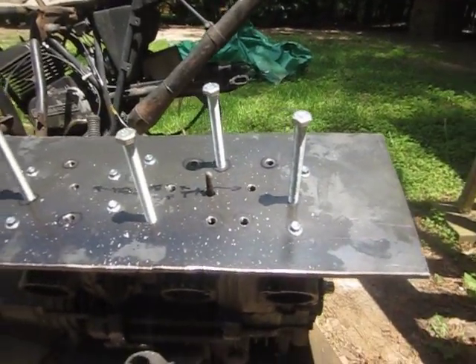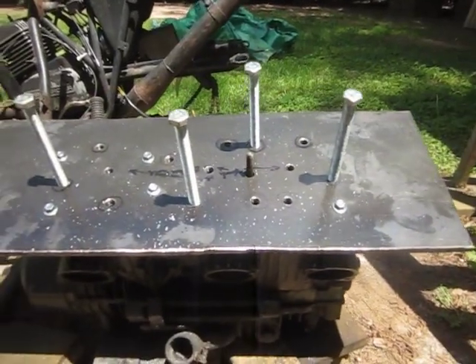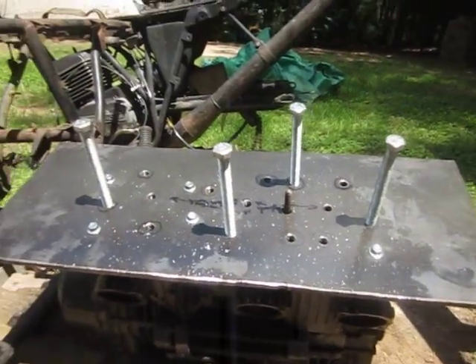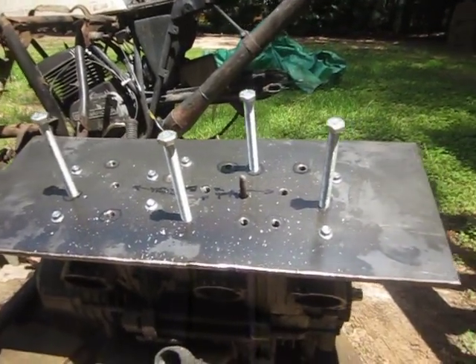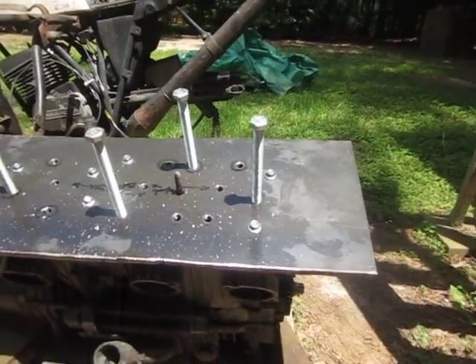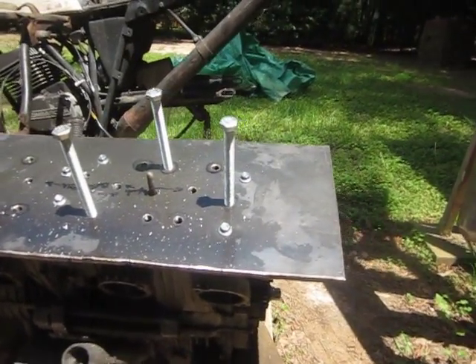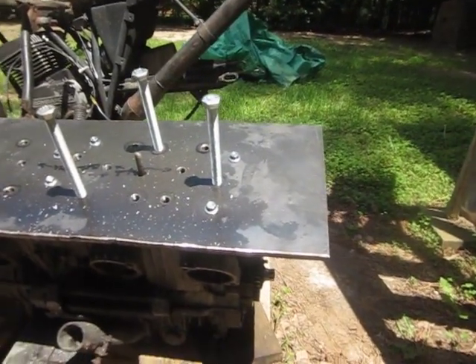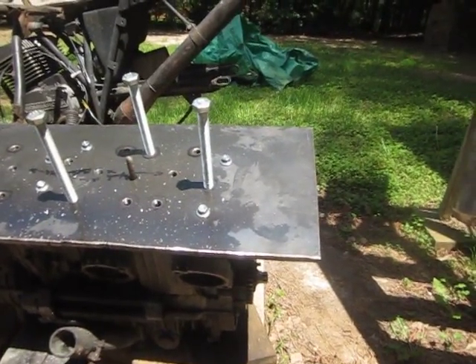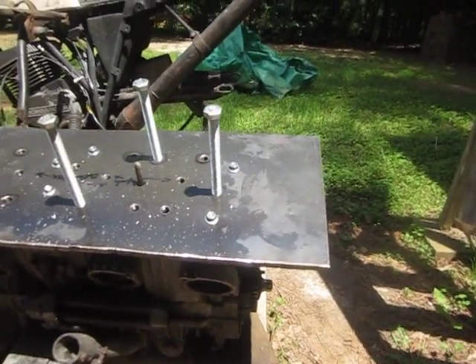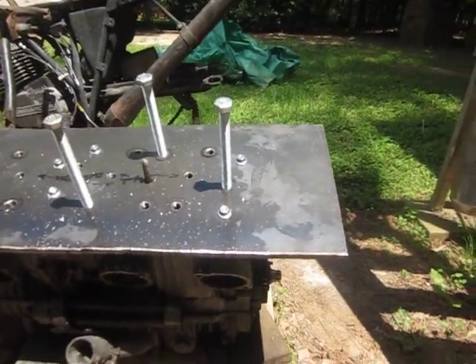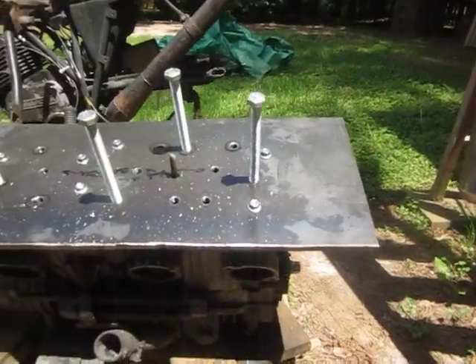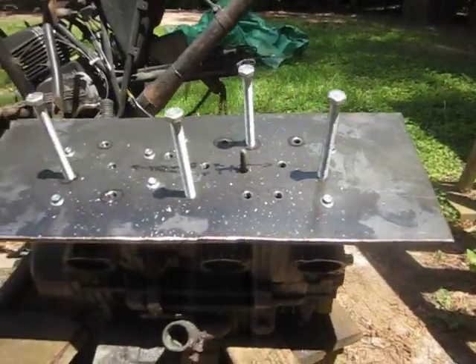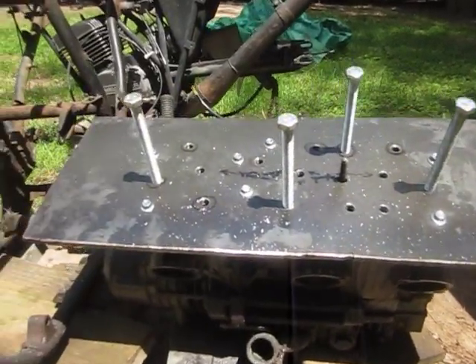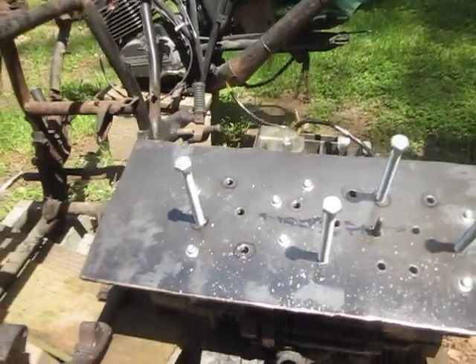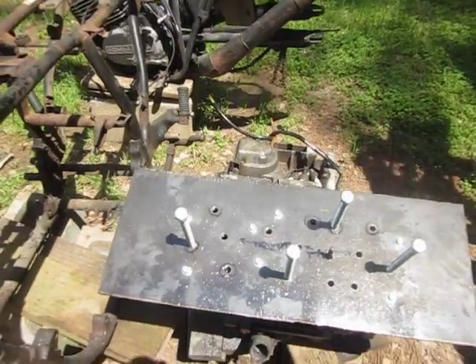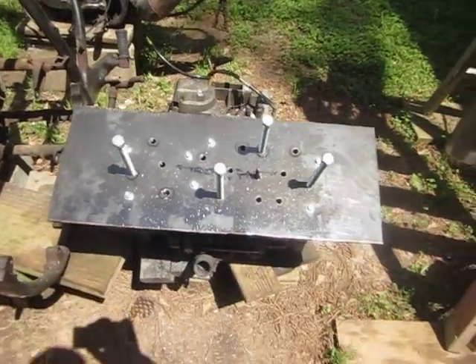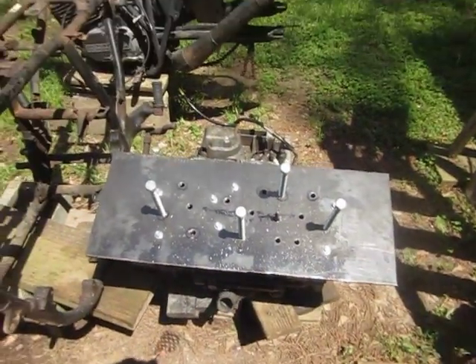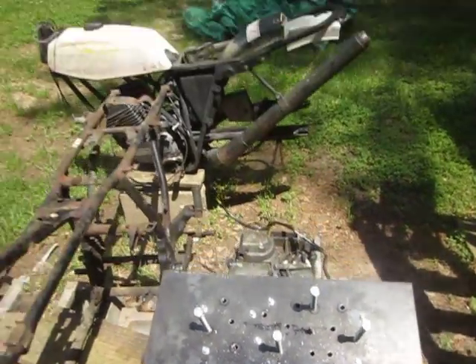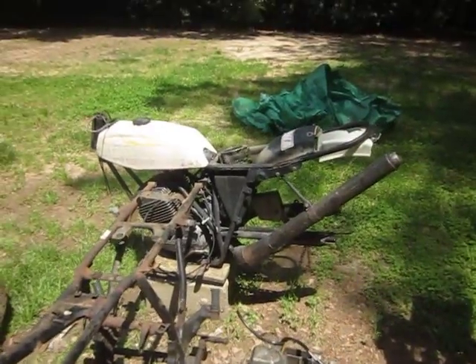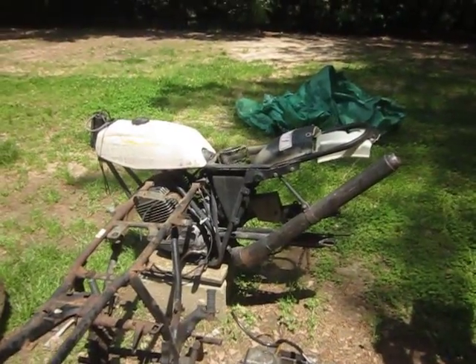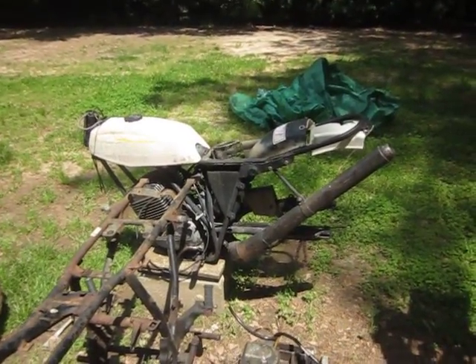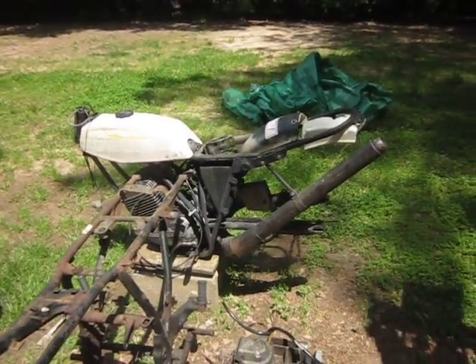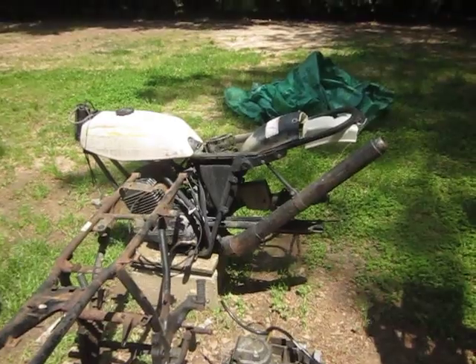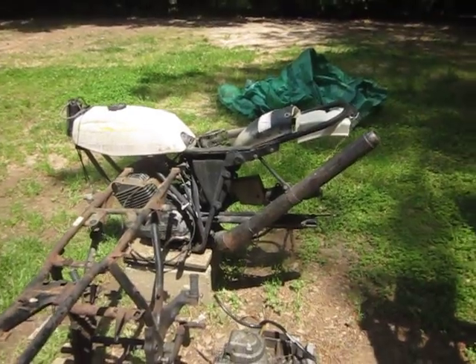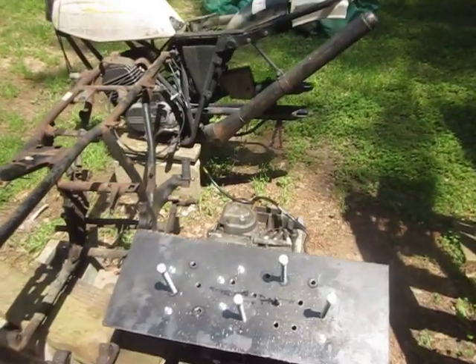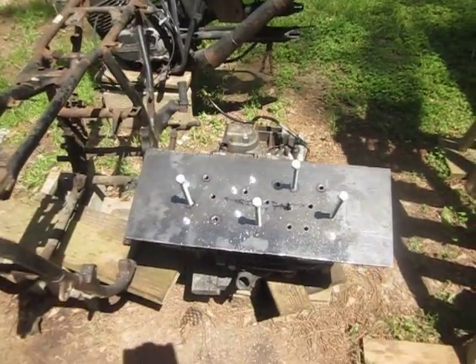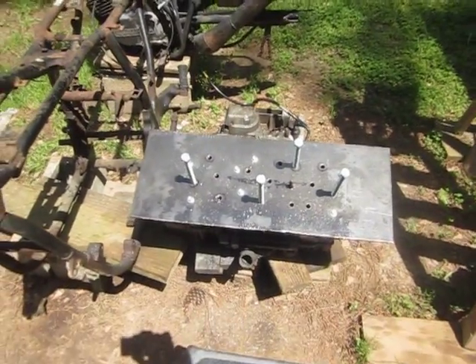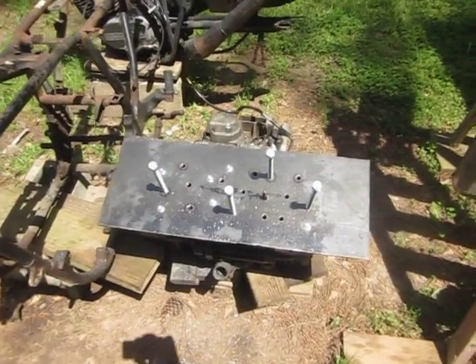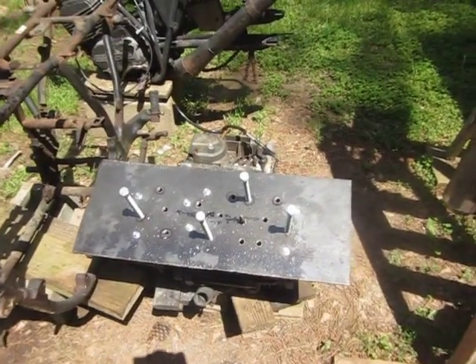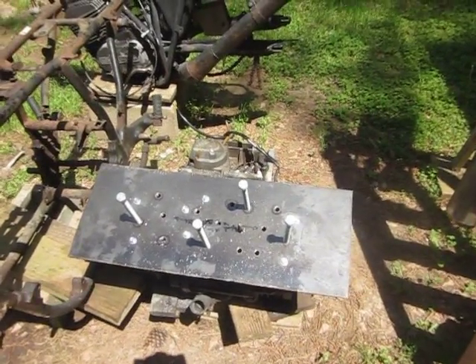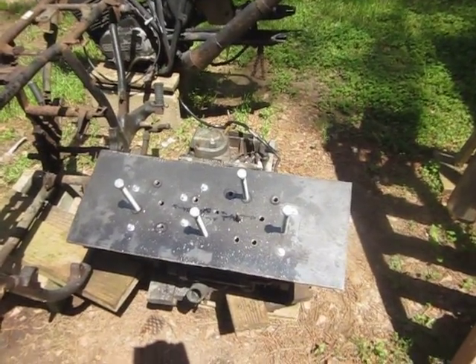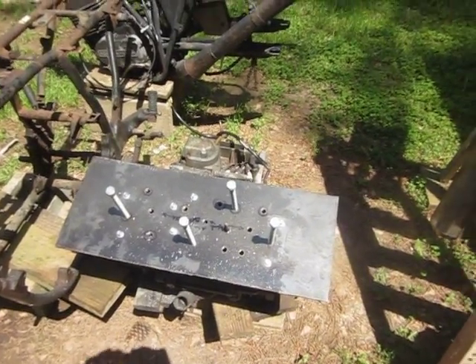Anyway, stay tuned folks. The next step will be to see if this thing comes off, and then hopefully the rest of the disassembly procedure will go well. There's also a Can-Am that will turn into a flat tracker for the next project. Terrence McAnally — thank you very much.